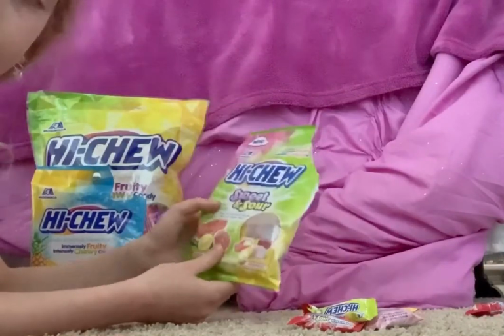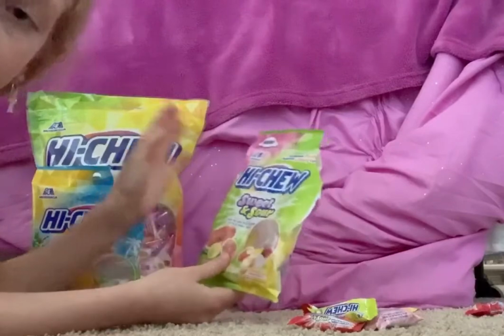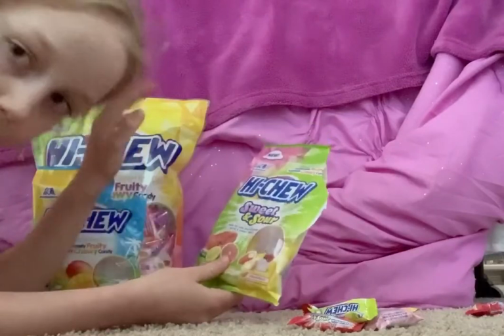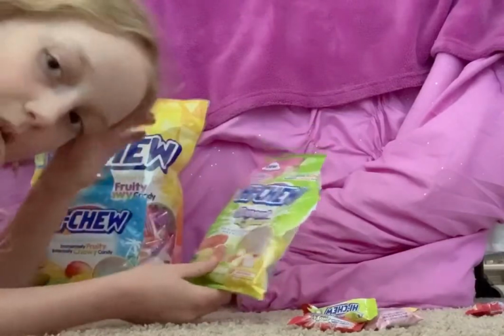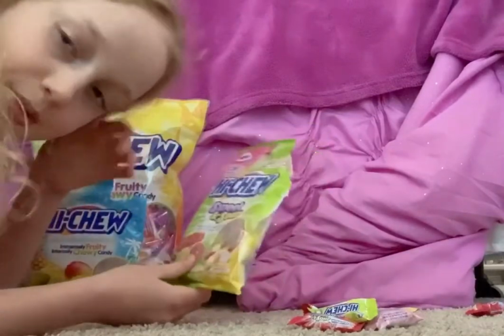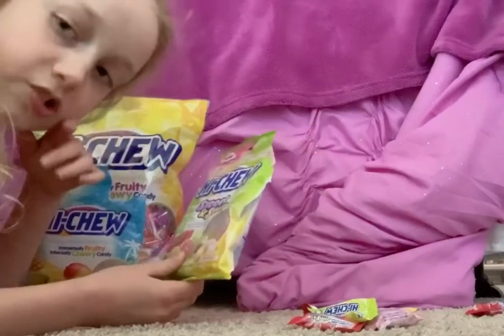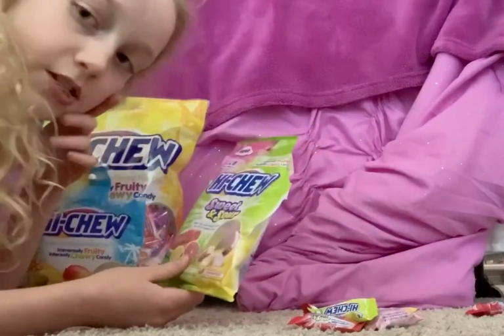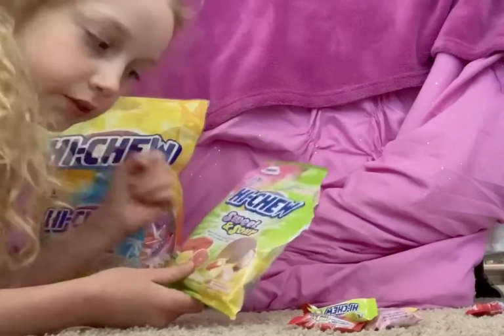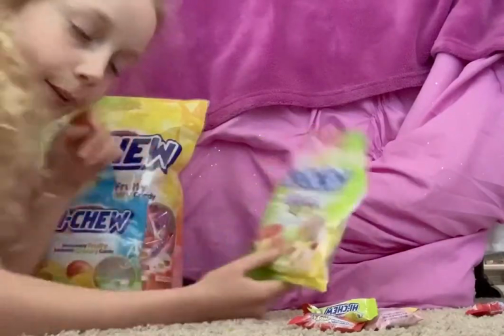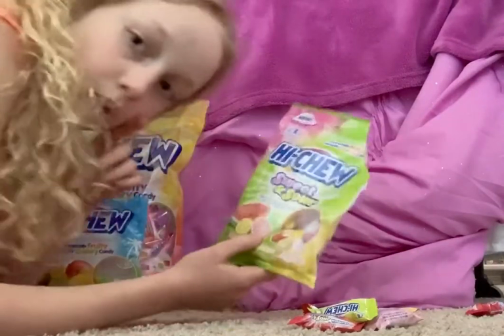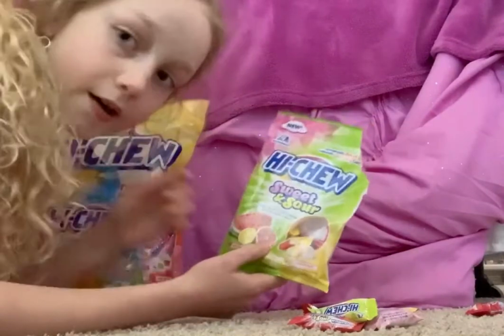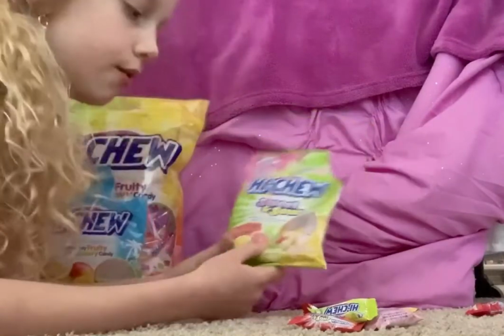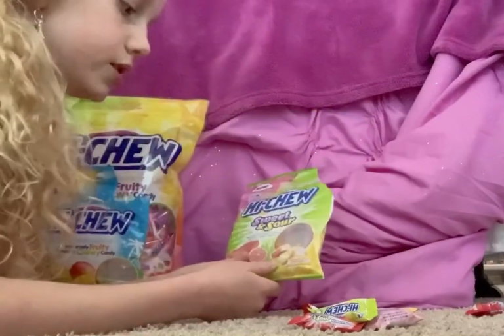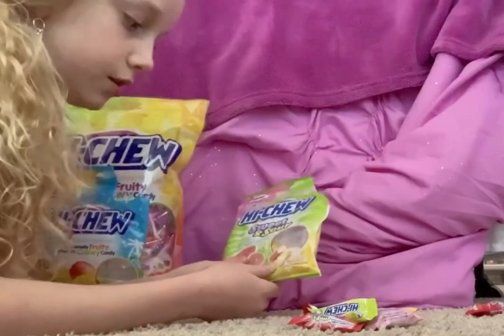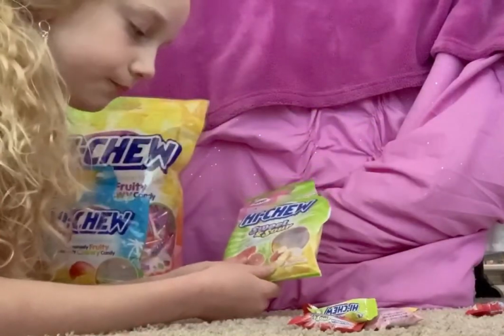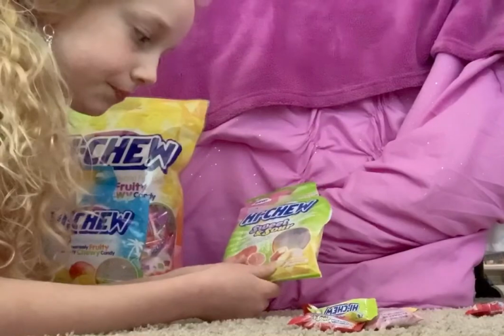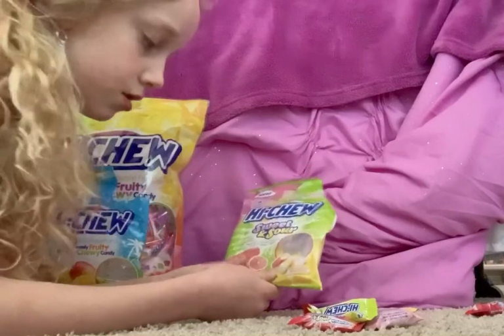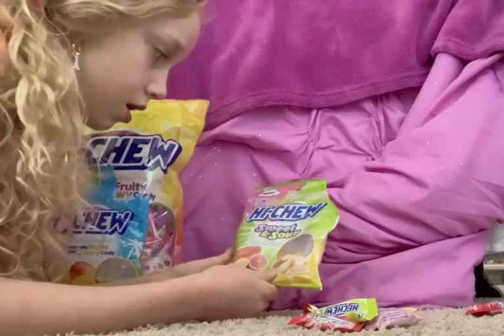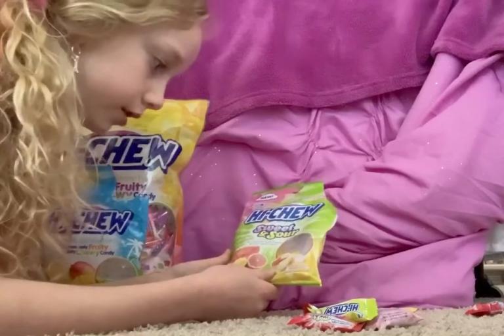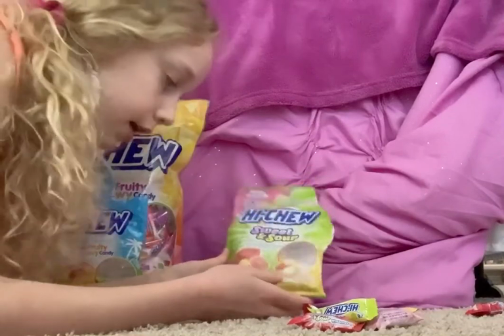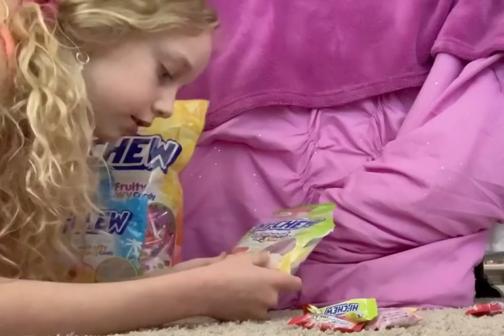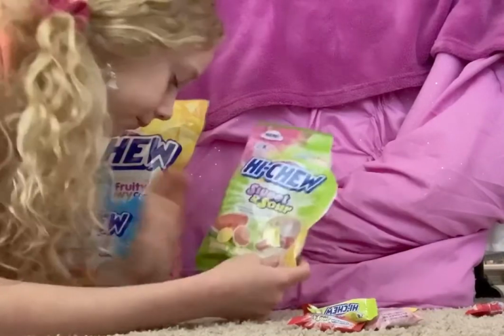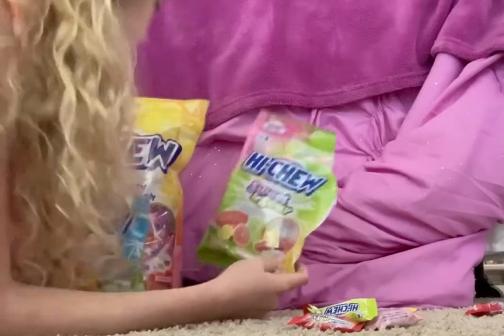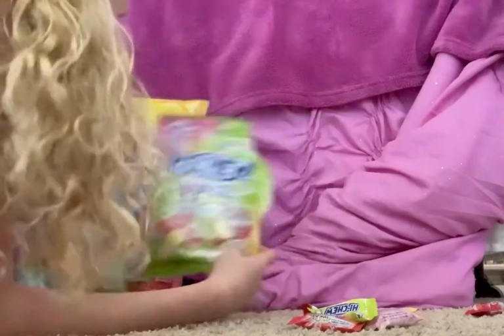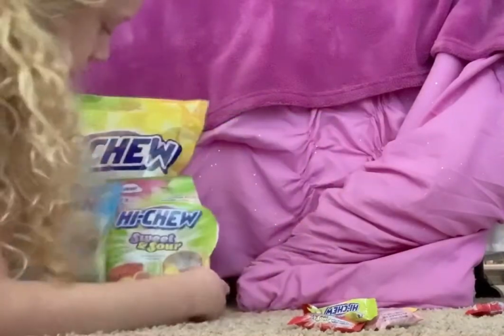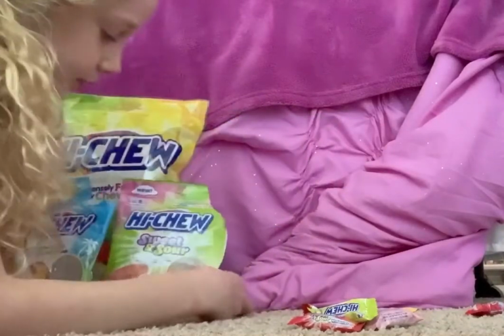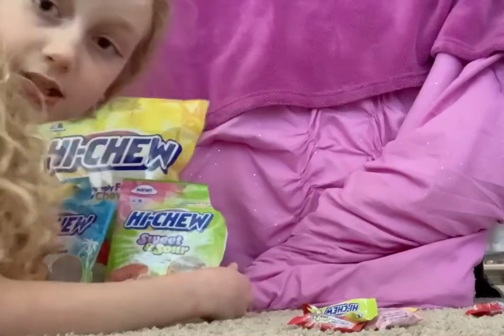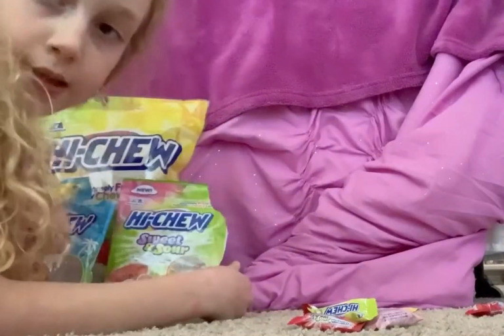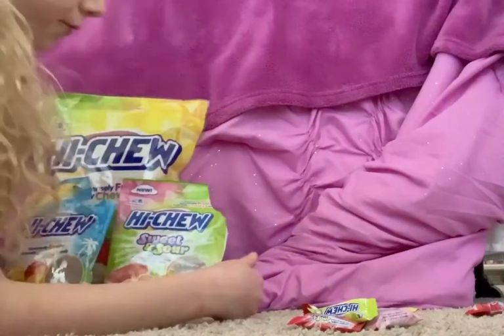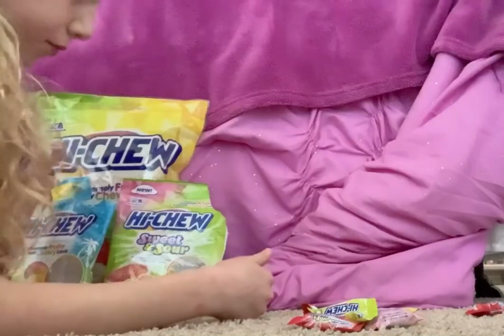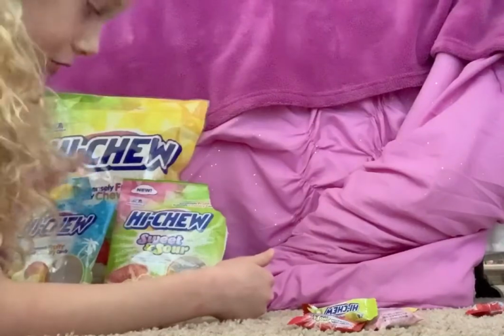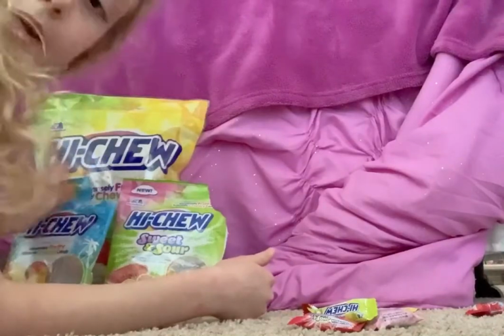There might be other types of Hi-Chews that I'm not aware of. You can get them in any size, from small to big.